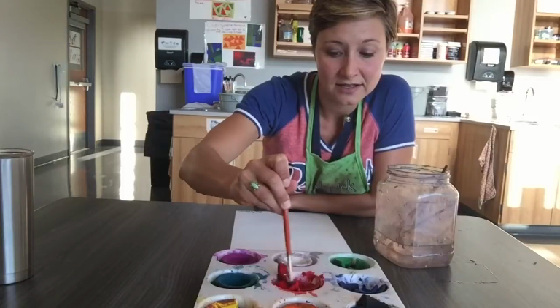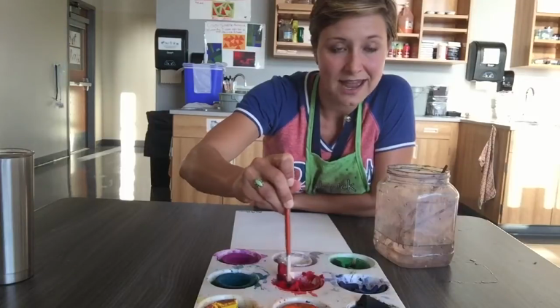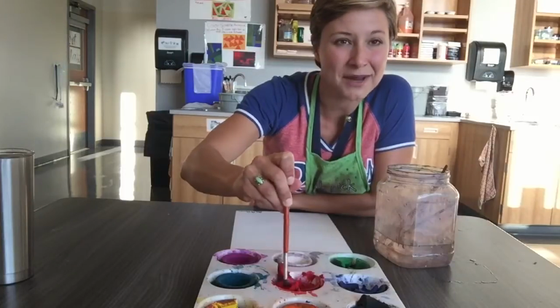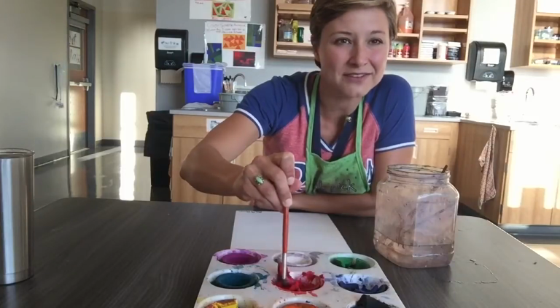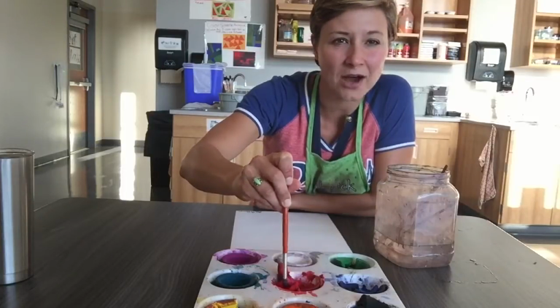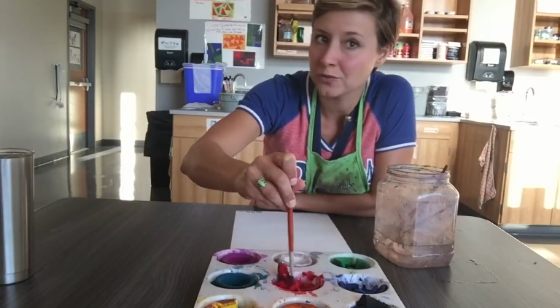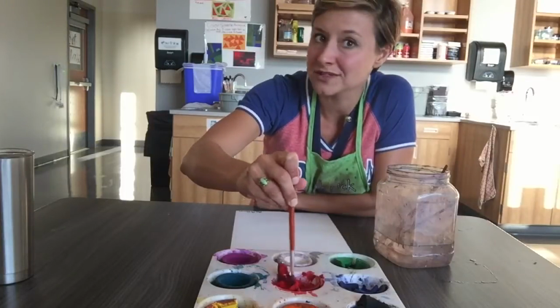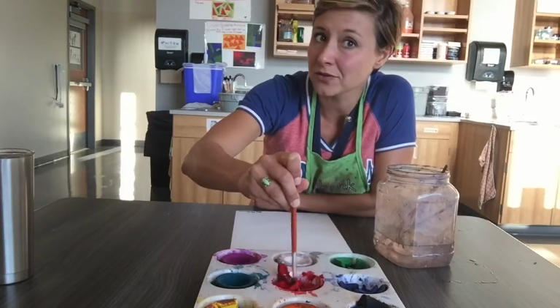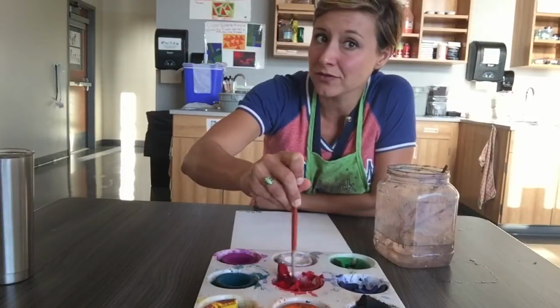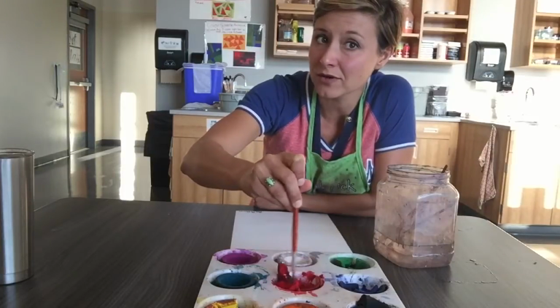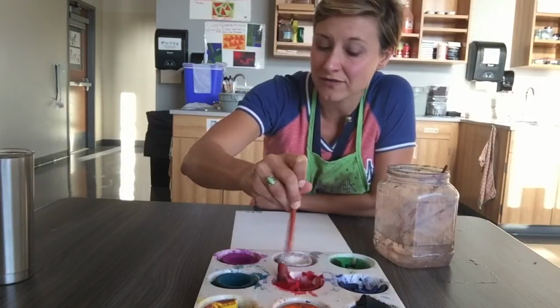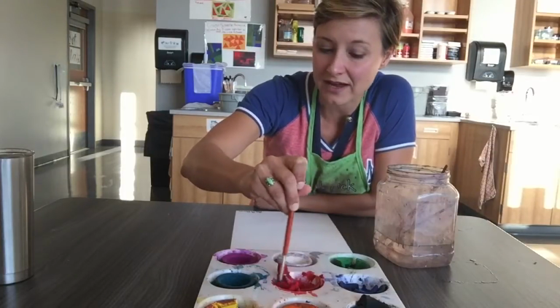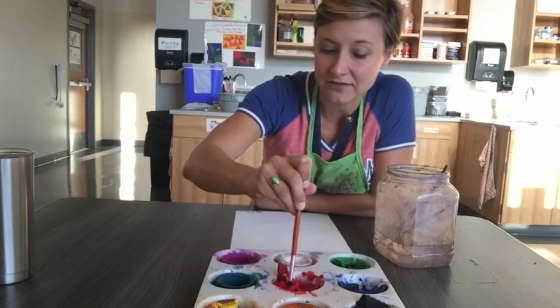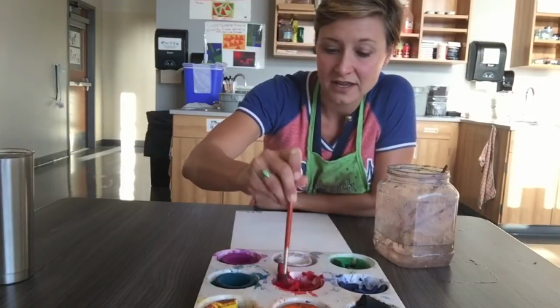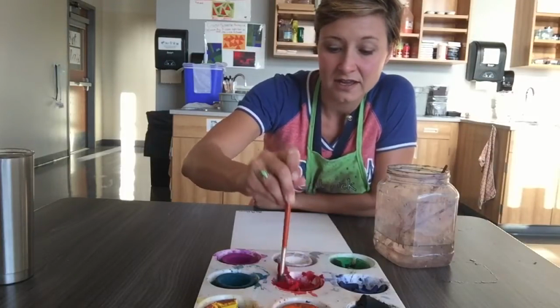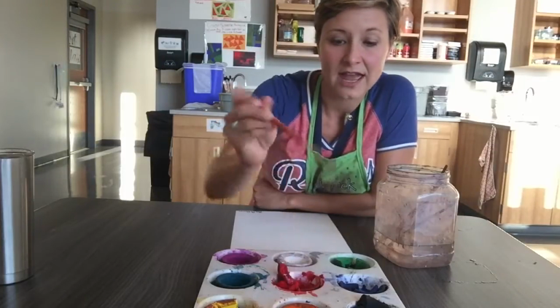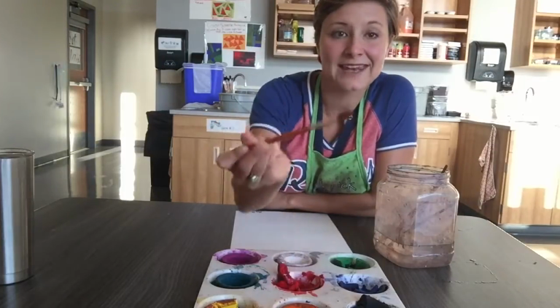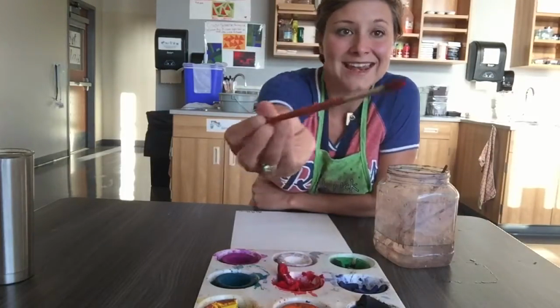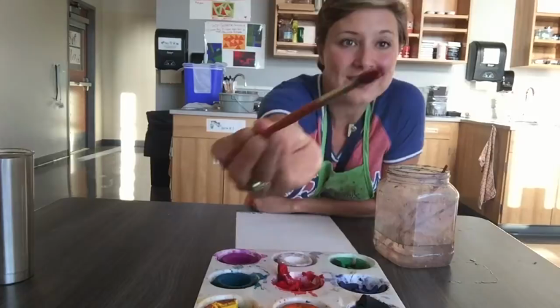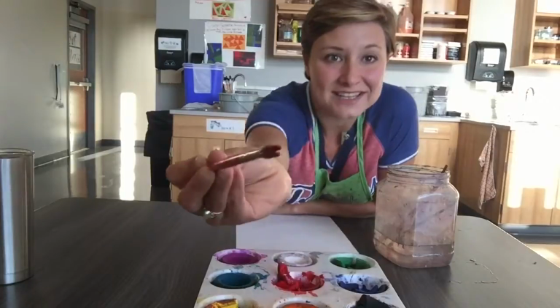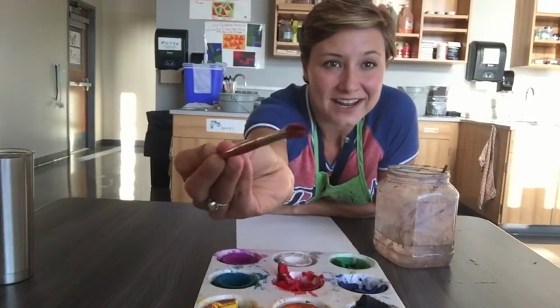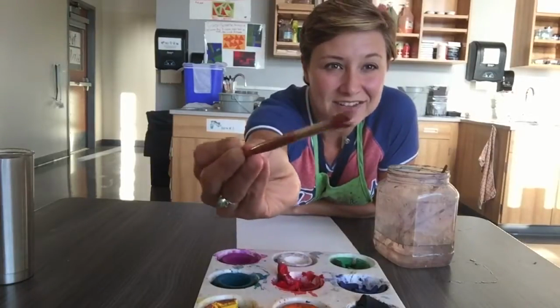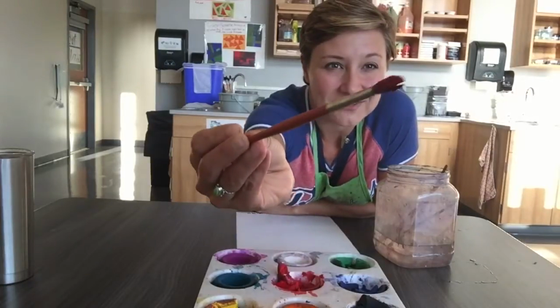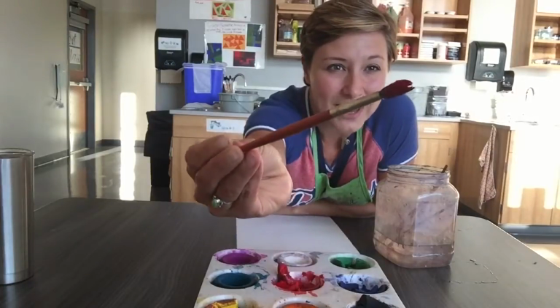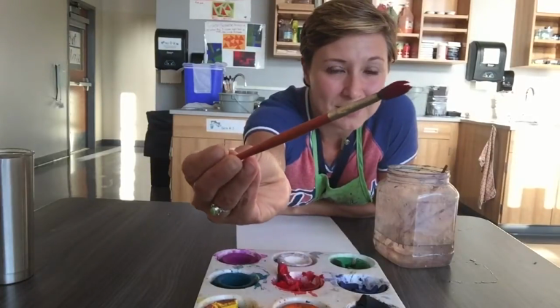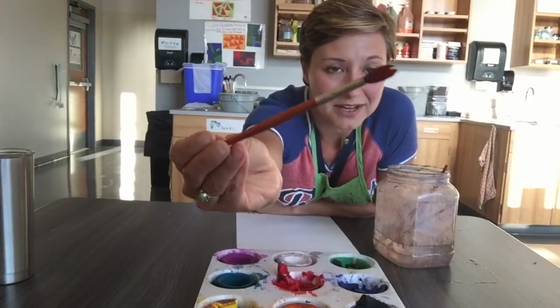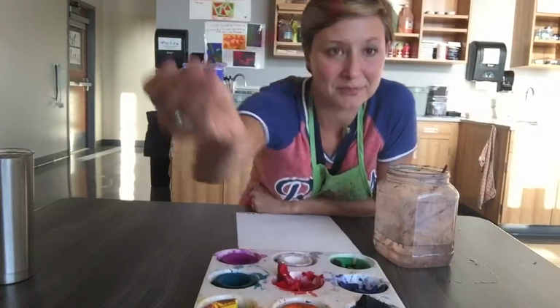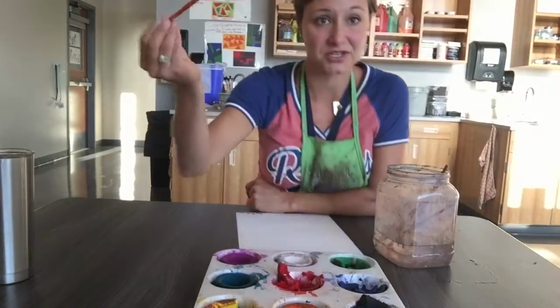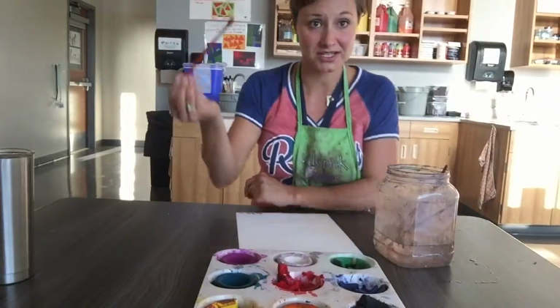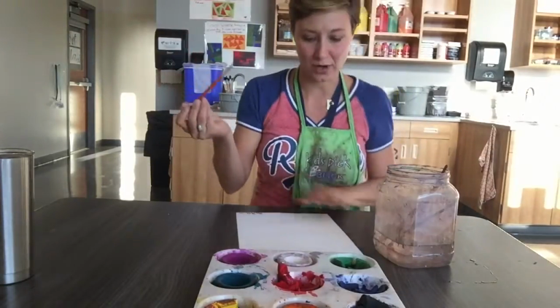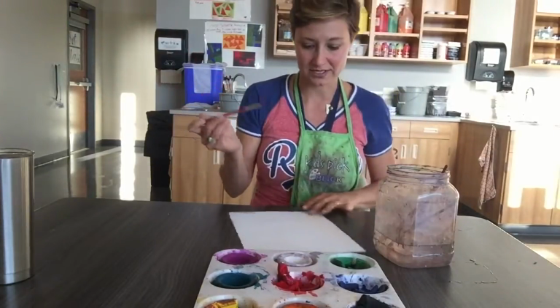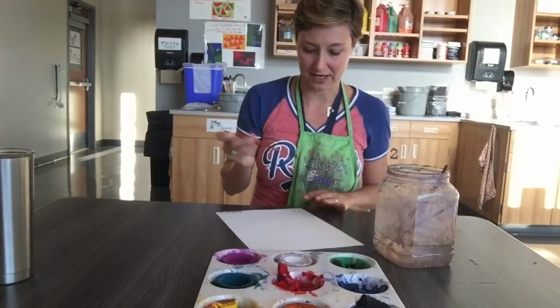And I might even count one, two, three, four, five. And now I see that I have a lot of red paint on my brush — it's ready to paint.